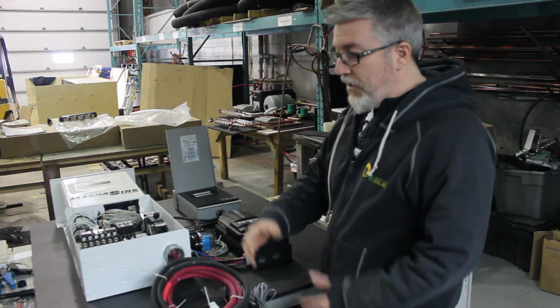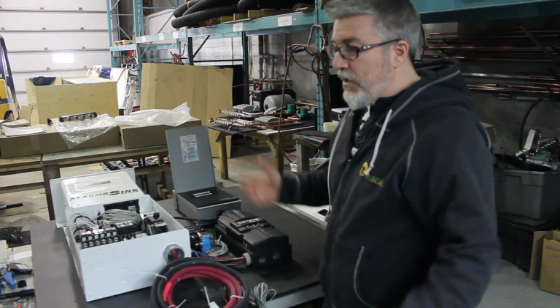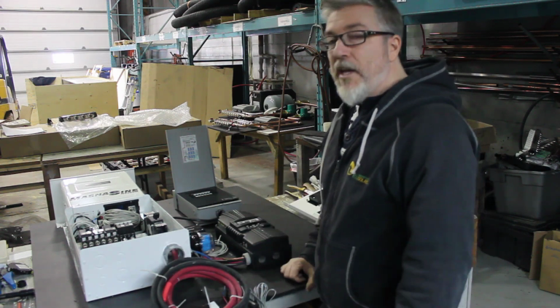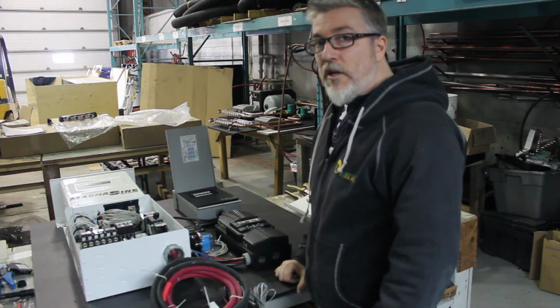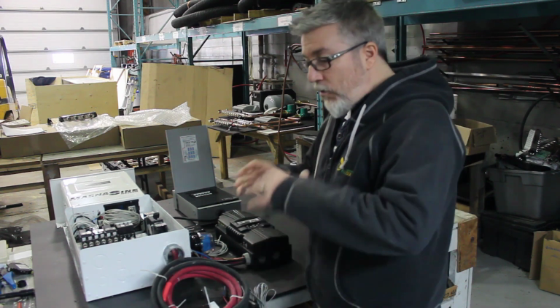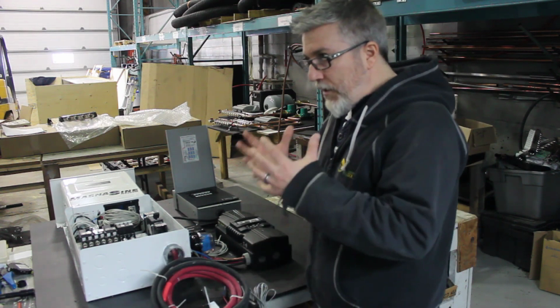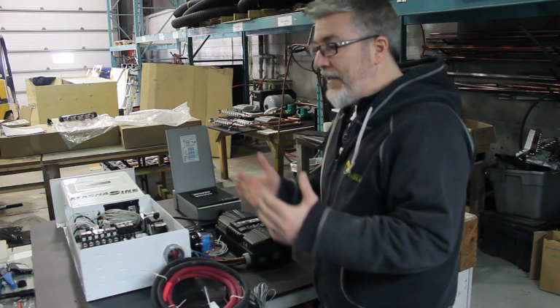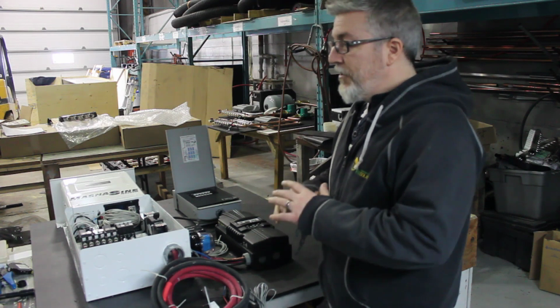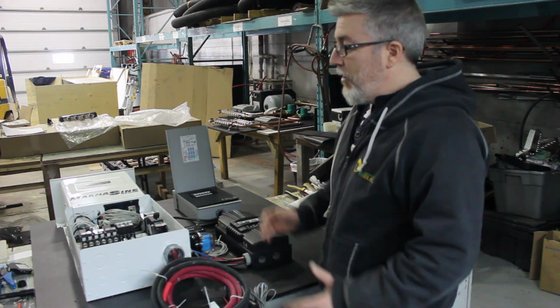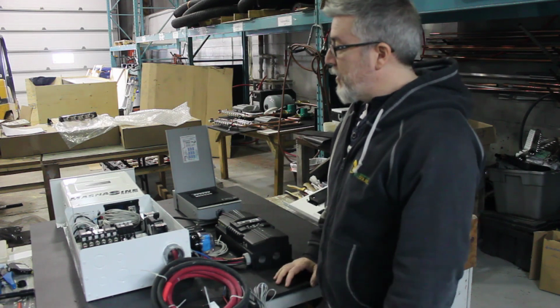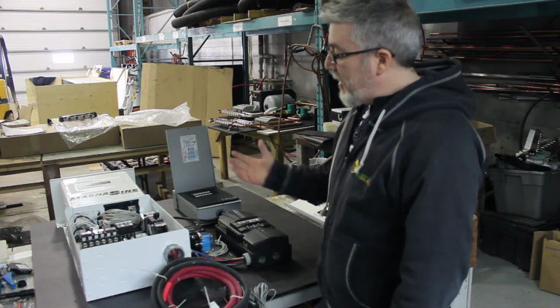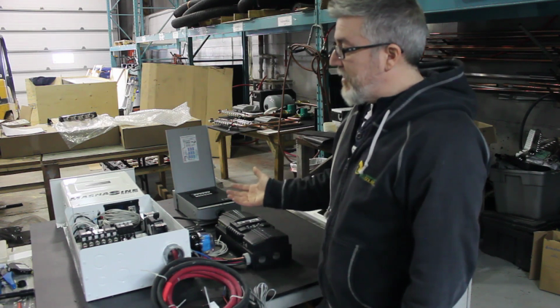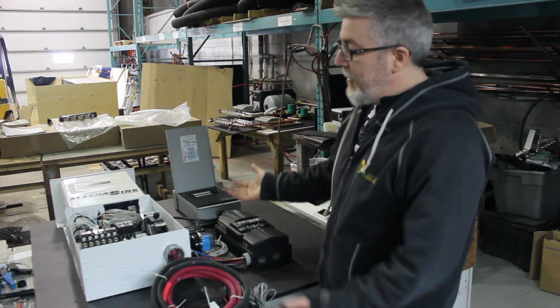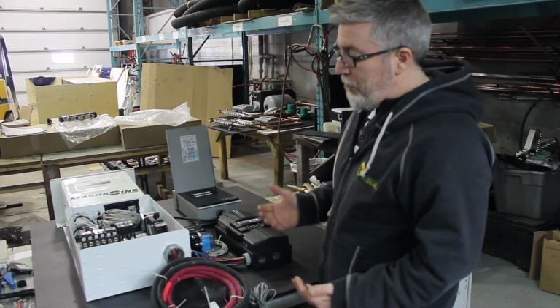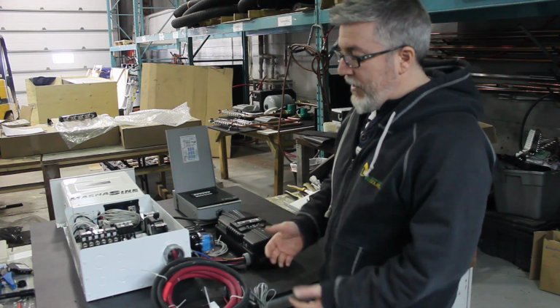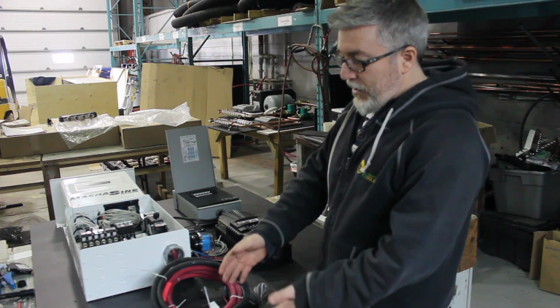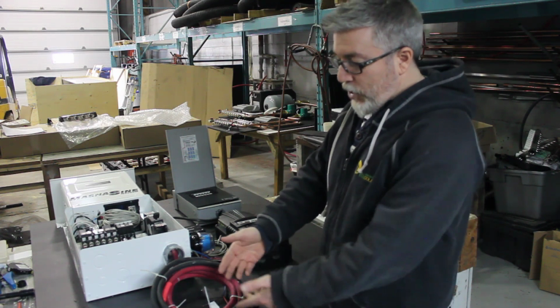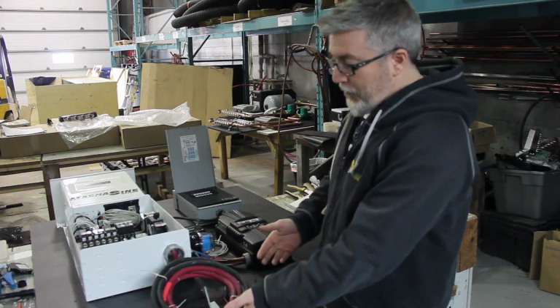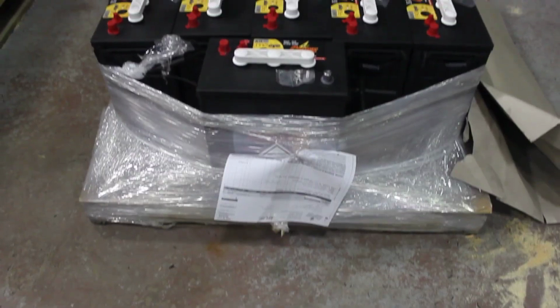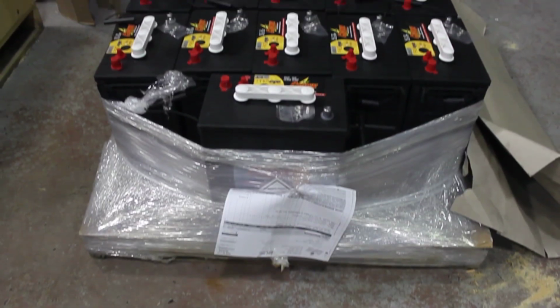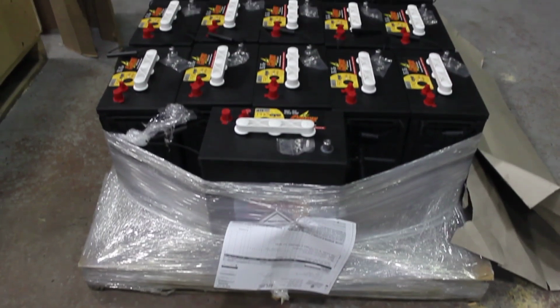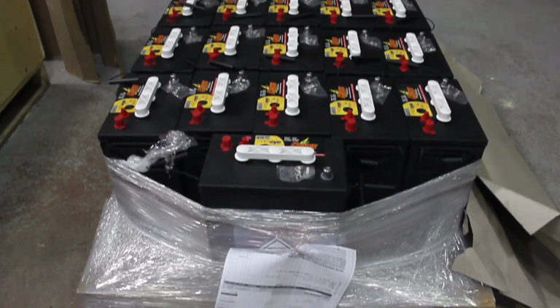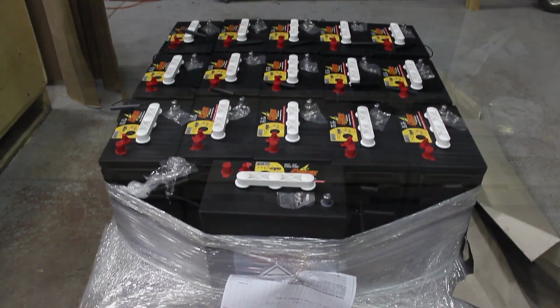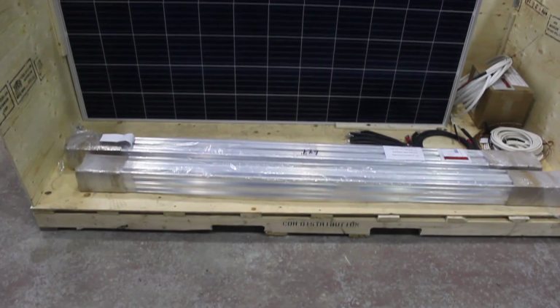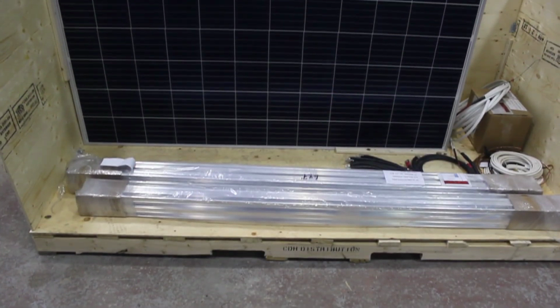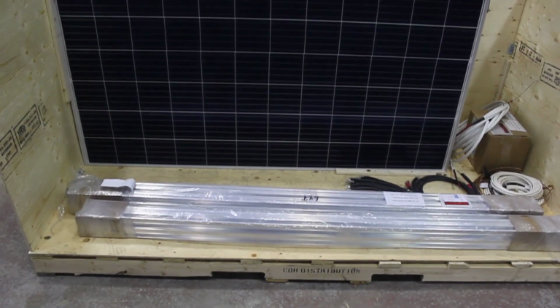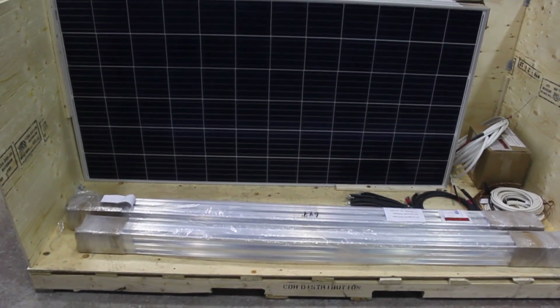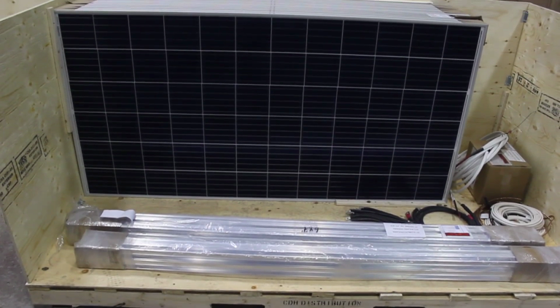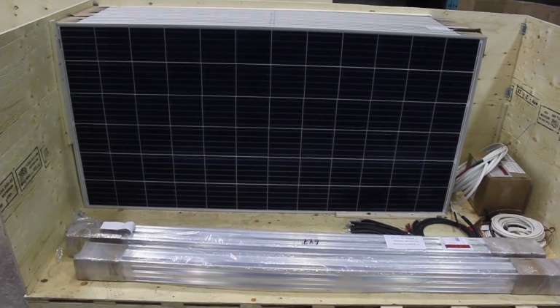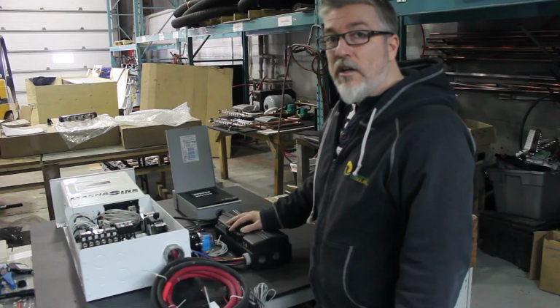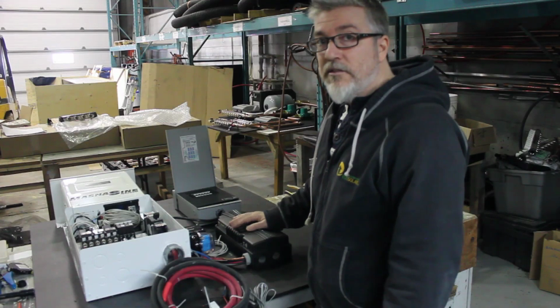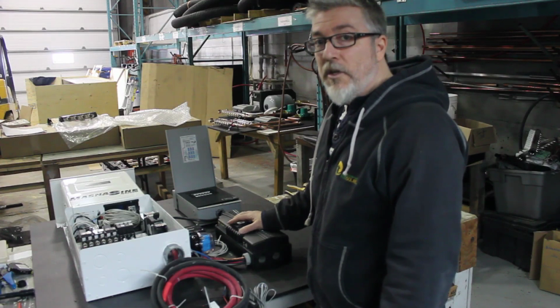We give them a schematic, a wiring plan to install when it gets on site. They unpack, hook up the batteries, hook up the solar panels, and the system is ready to go.